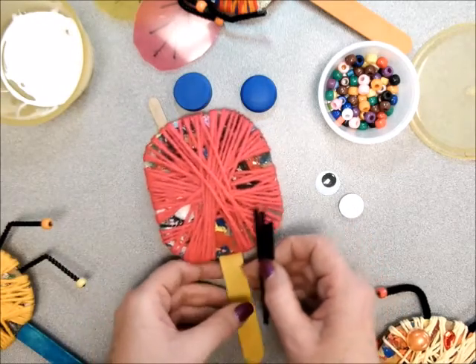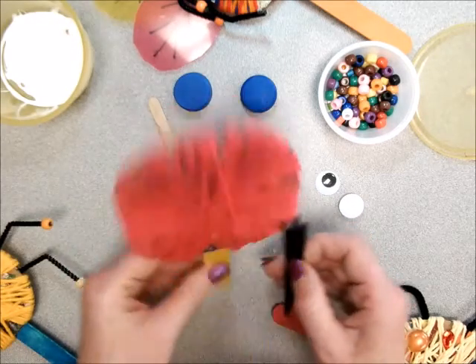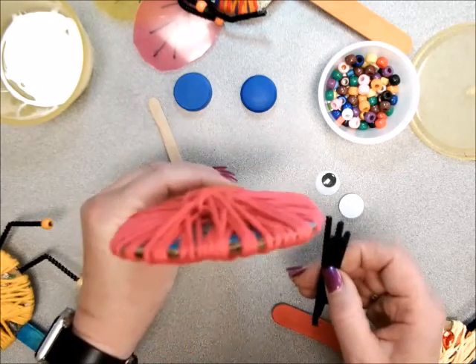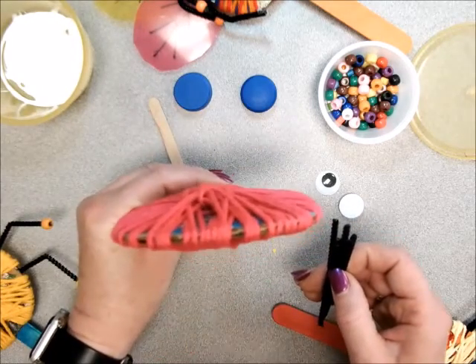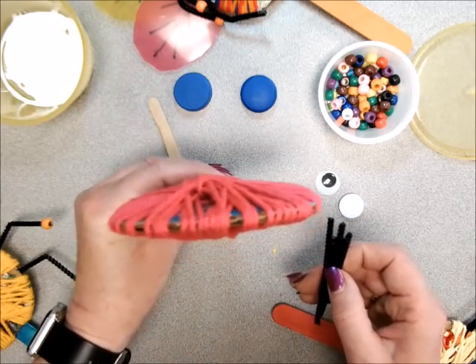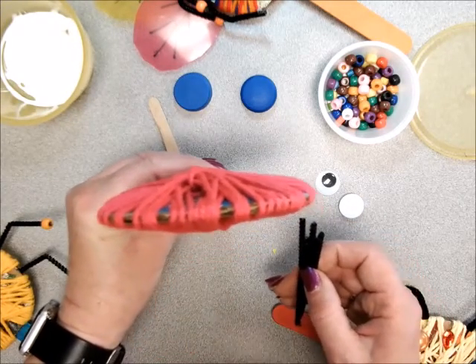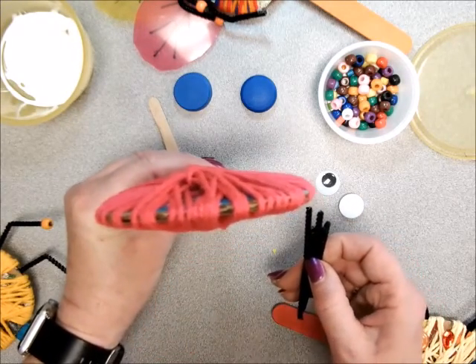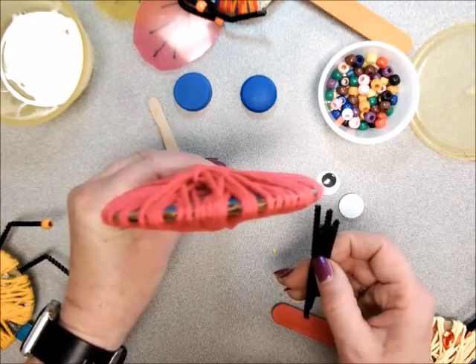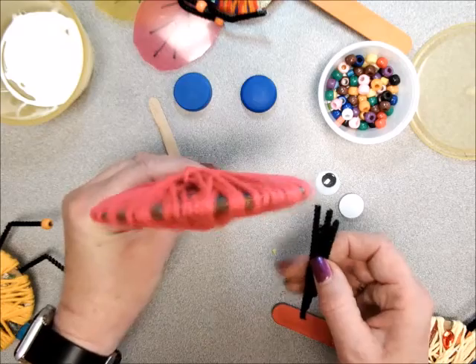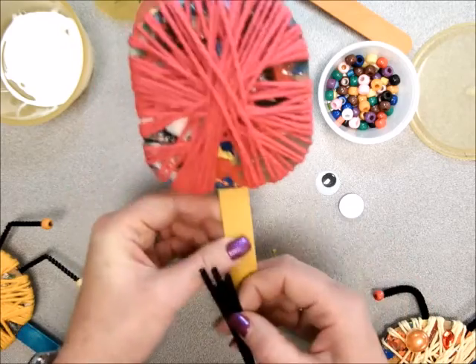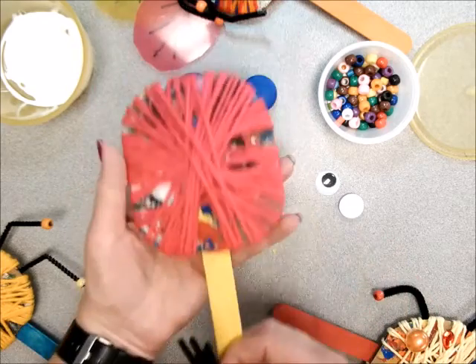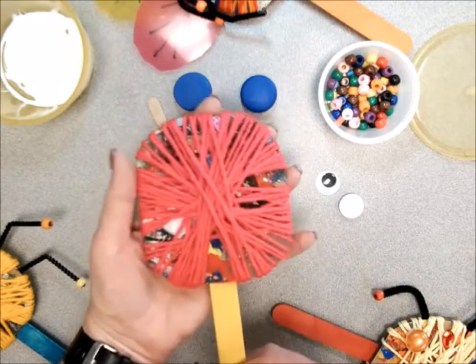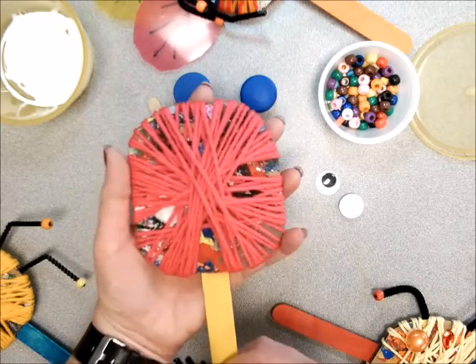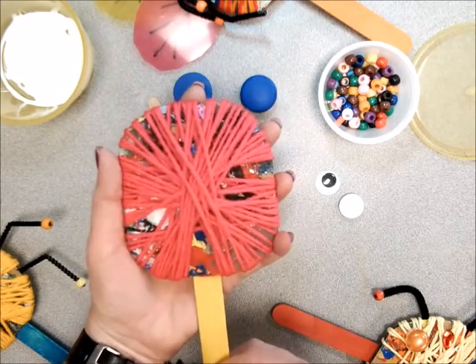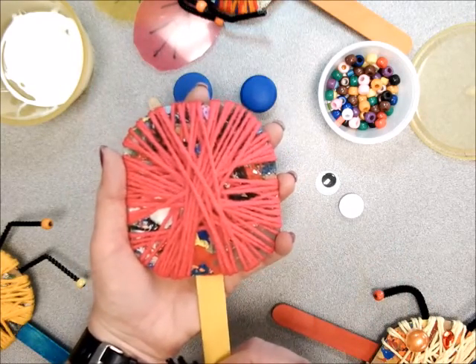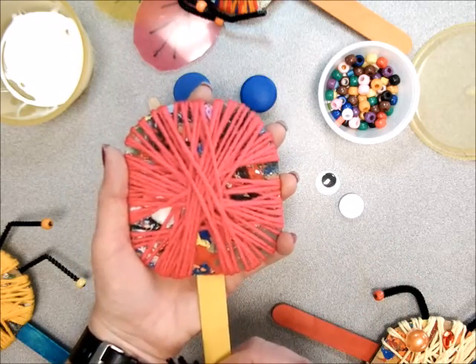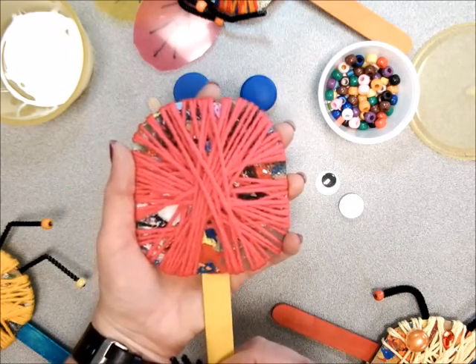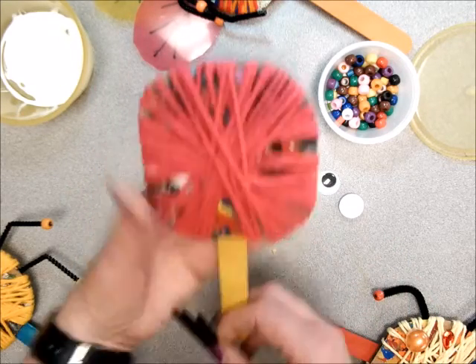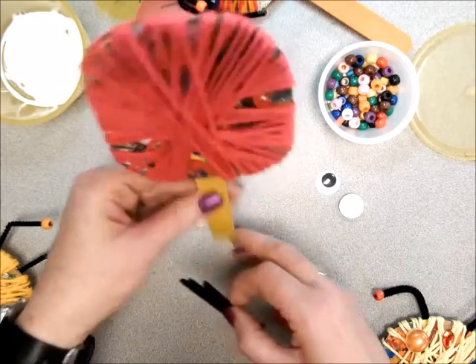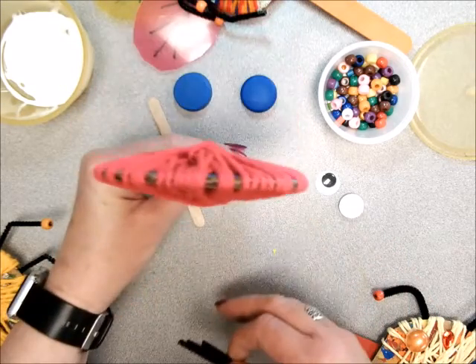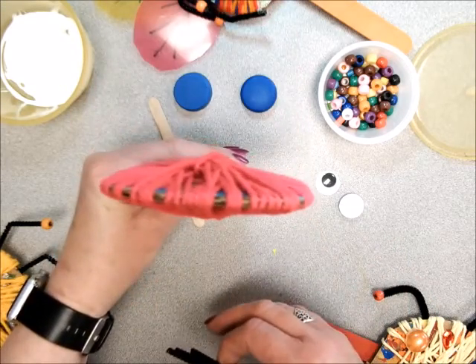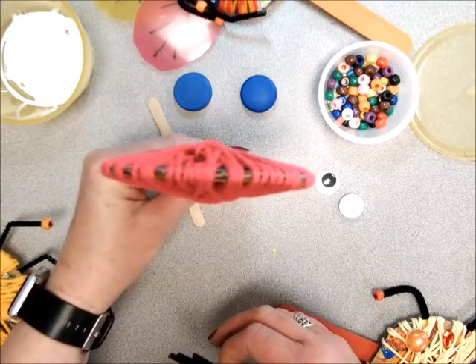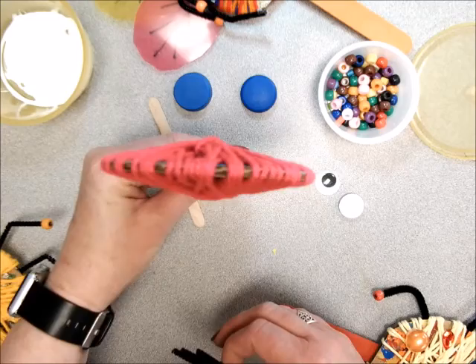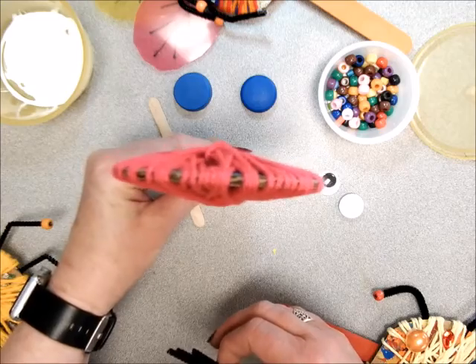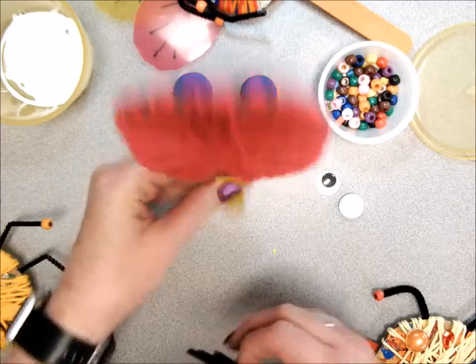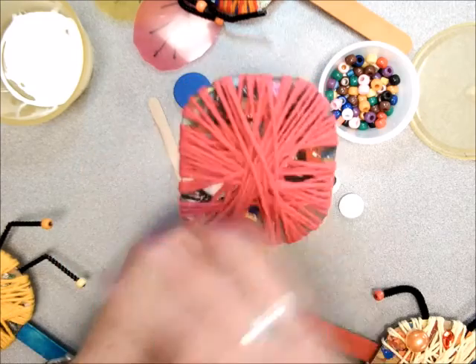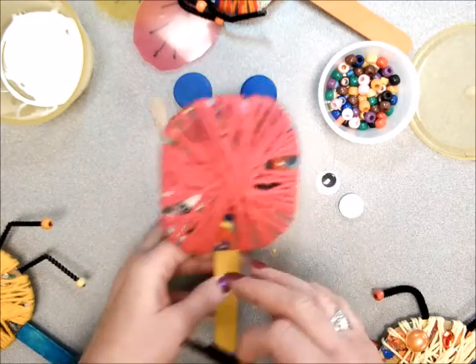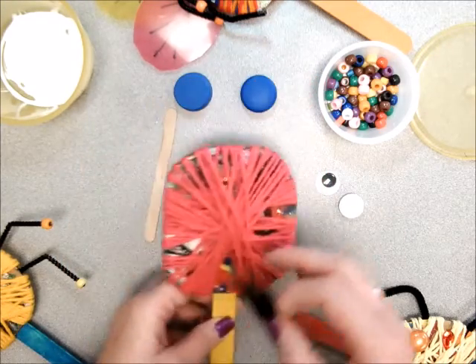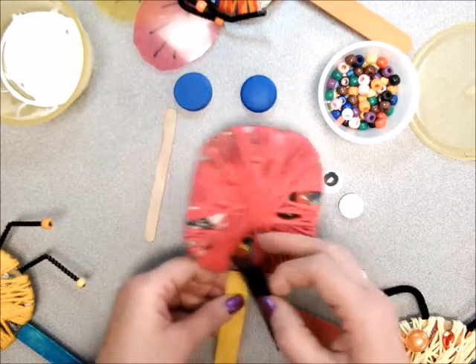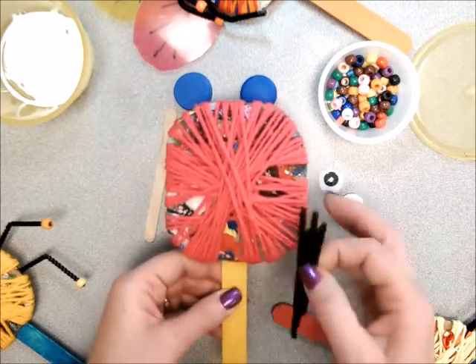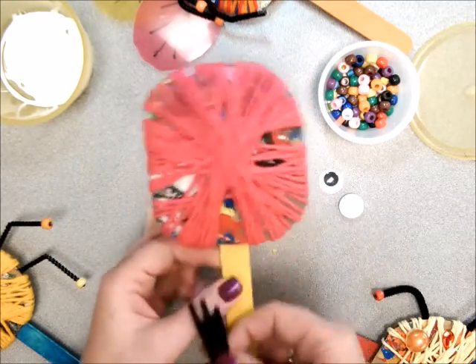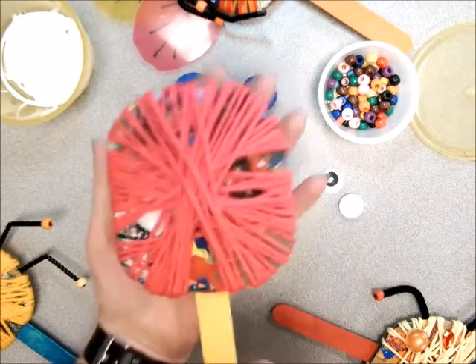Instead of holding it up like a lollipop after you glue, make sure that you're holding it flat like a pizza. You wouldn't want all the cheese to slide off your pizza, so make sure that you're holding it flat.